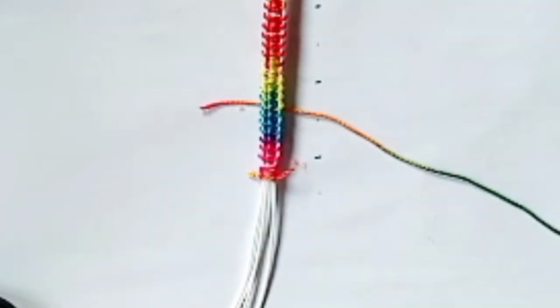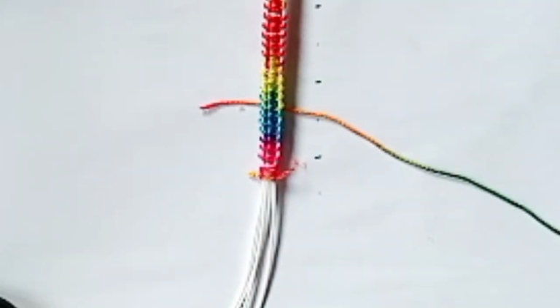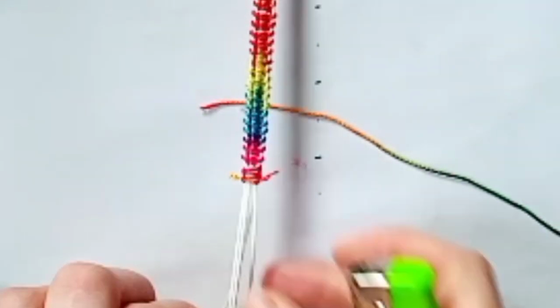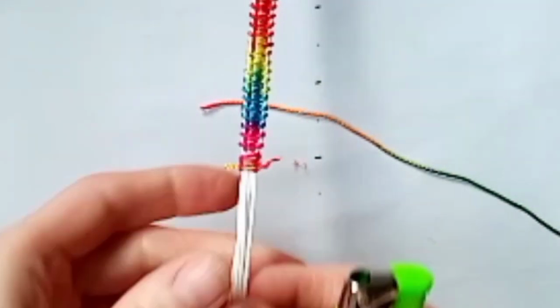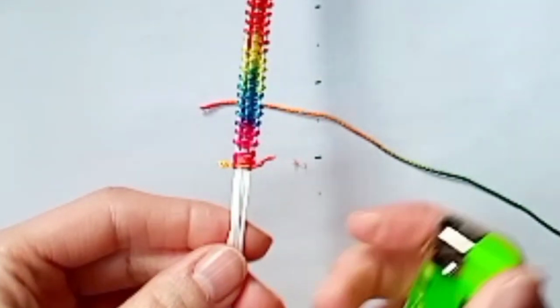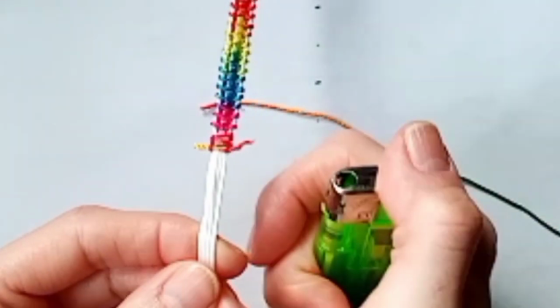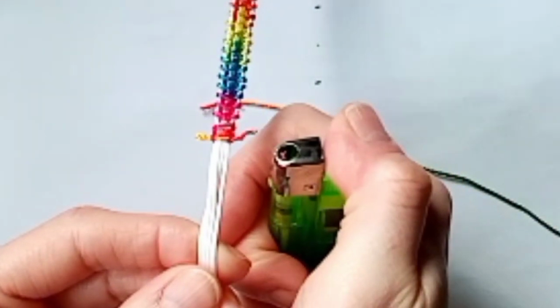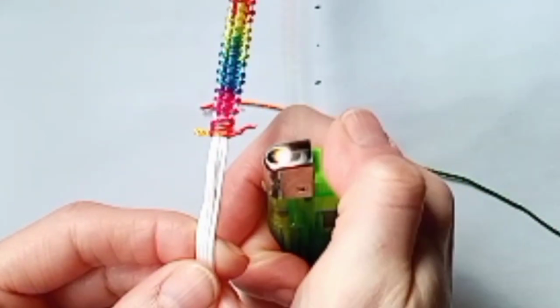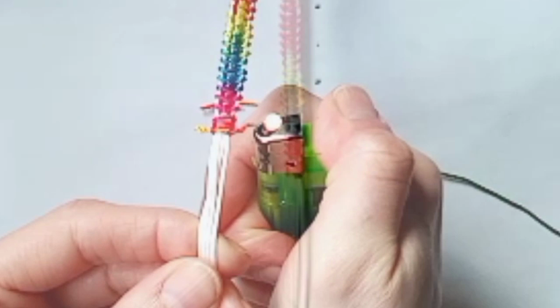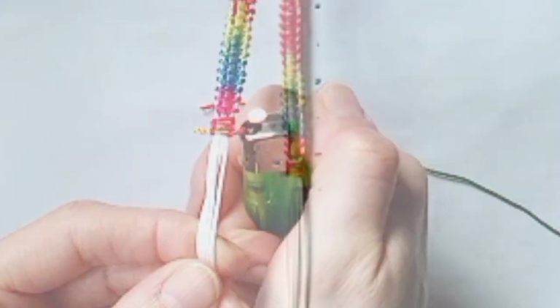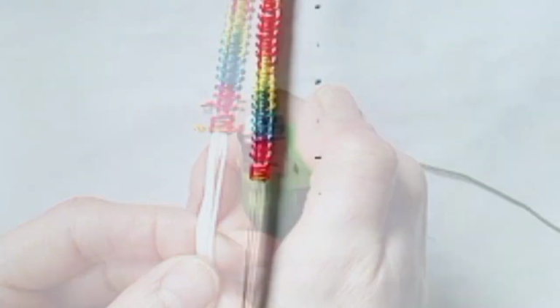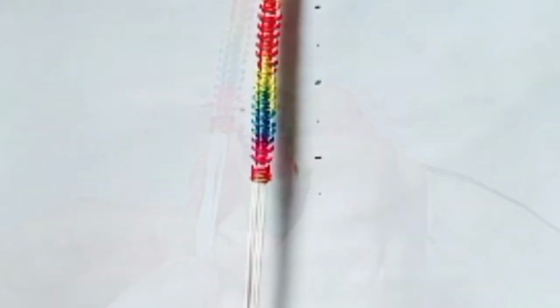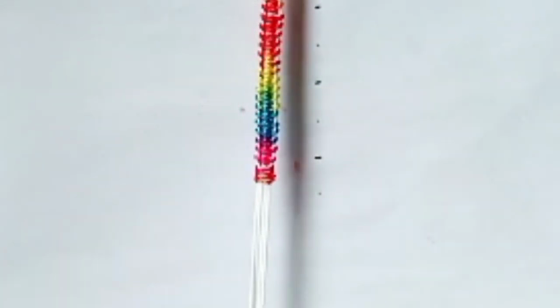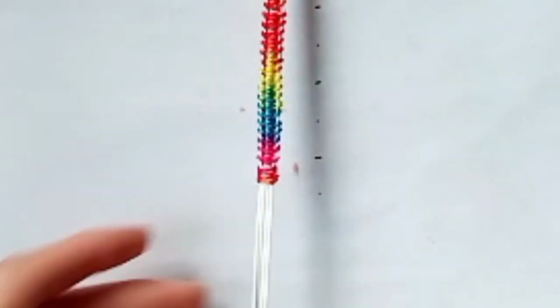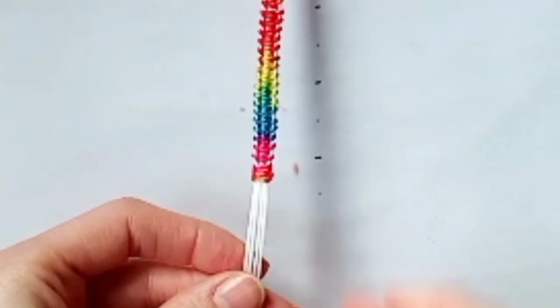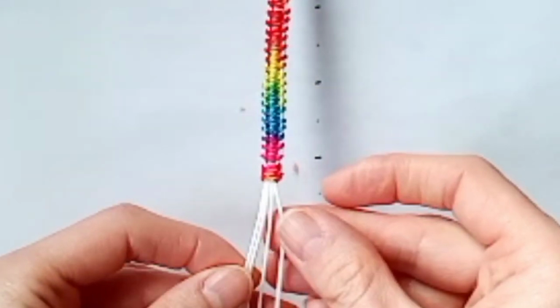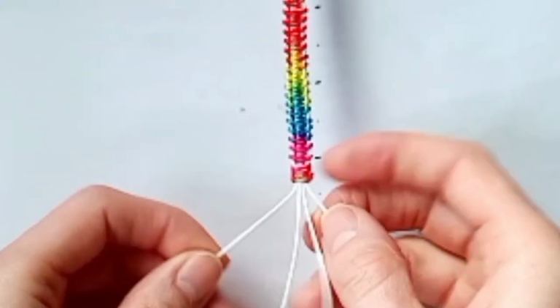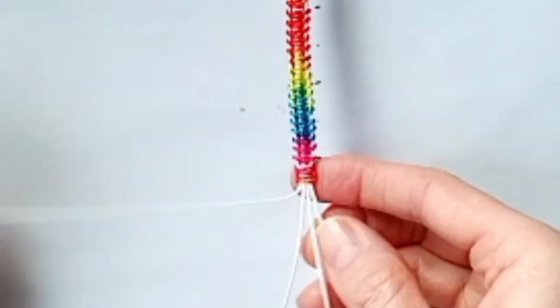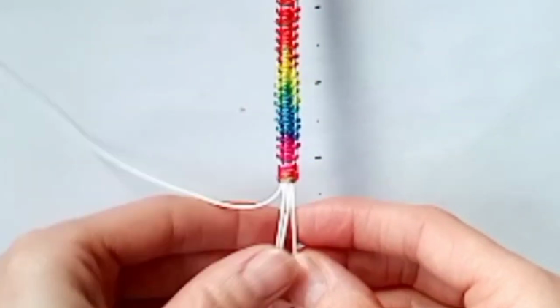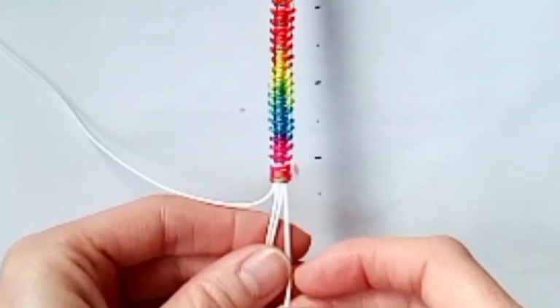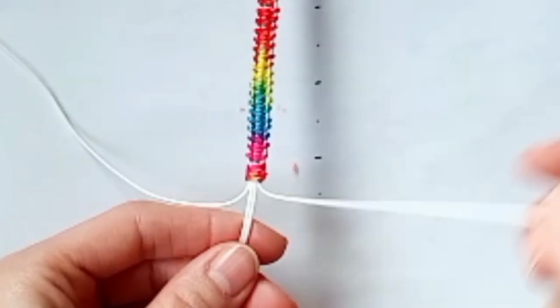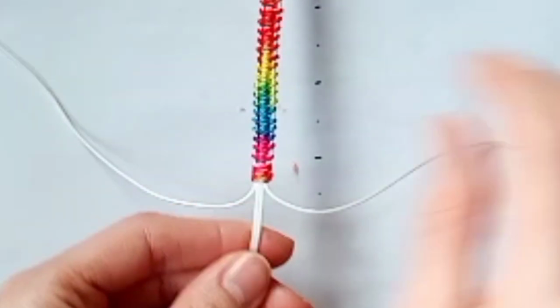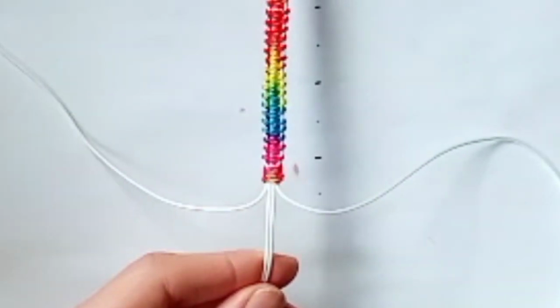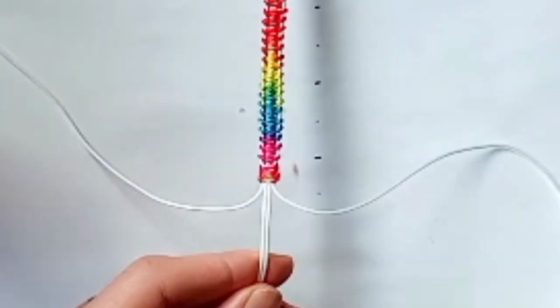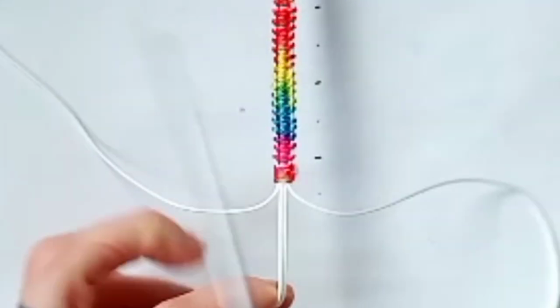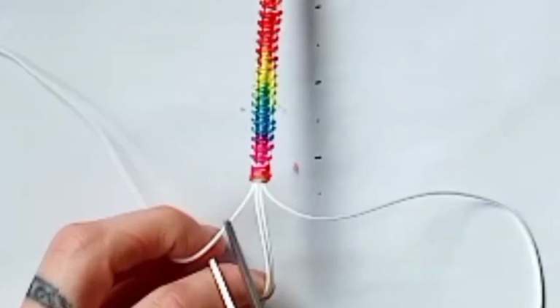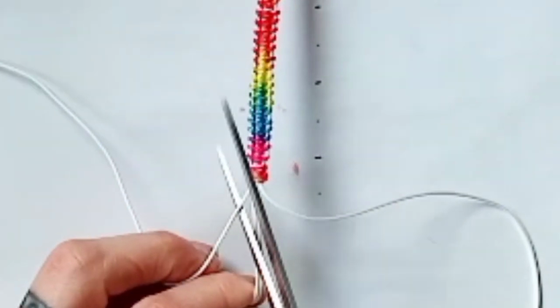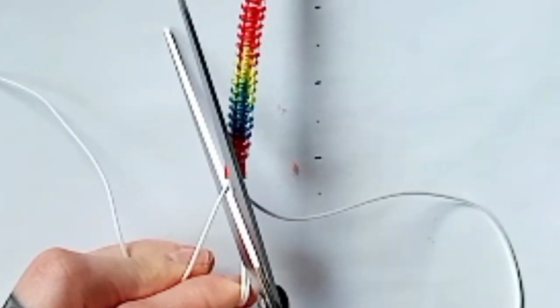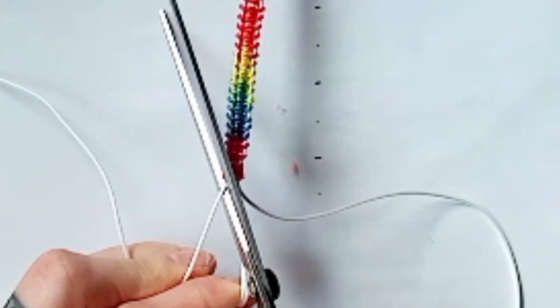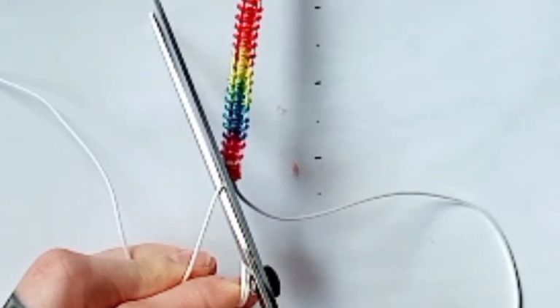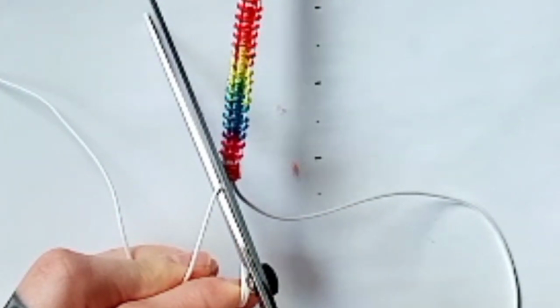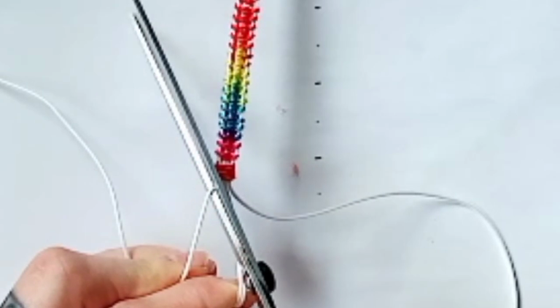Use a lighter to seal, but you could use glue if you prefer. Next, take your two outside cords from the shortest cords and trim and seal the excess for these as well.